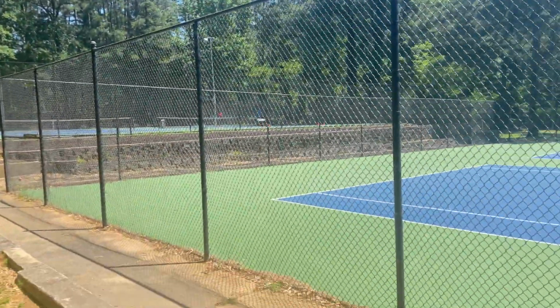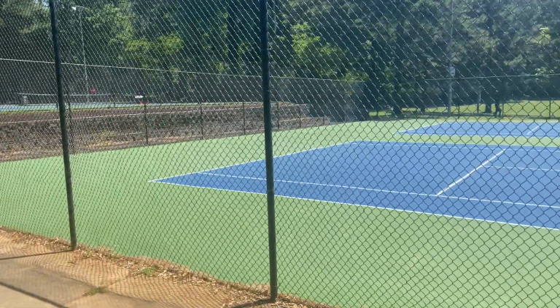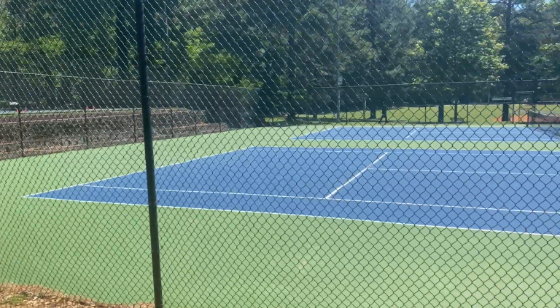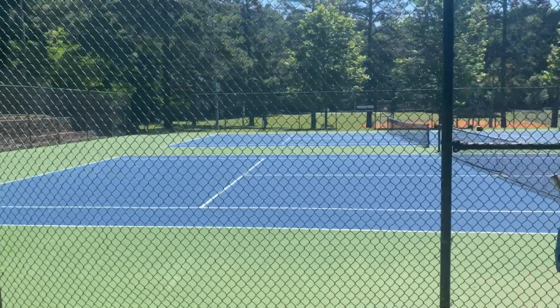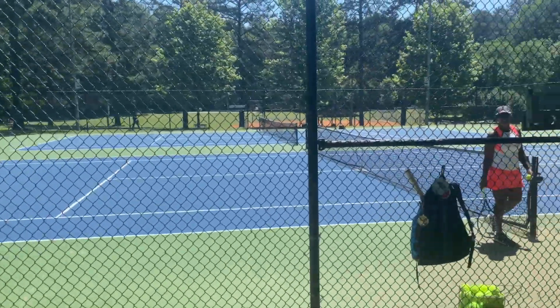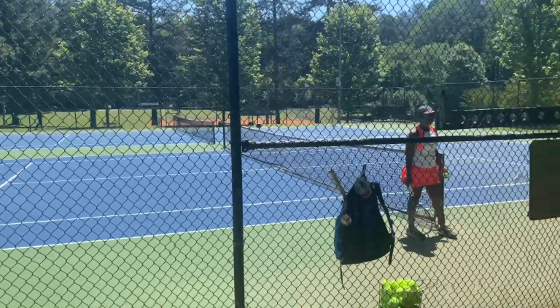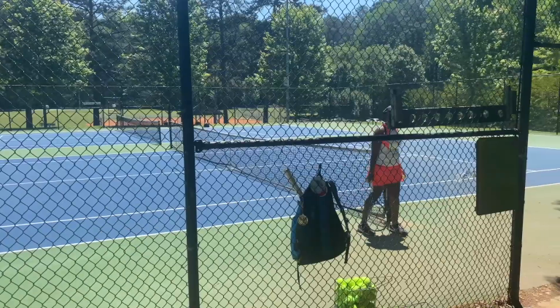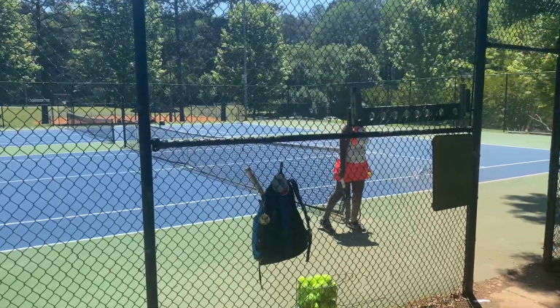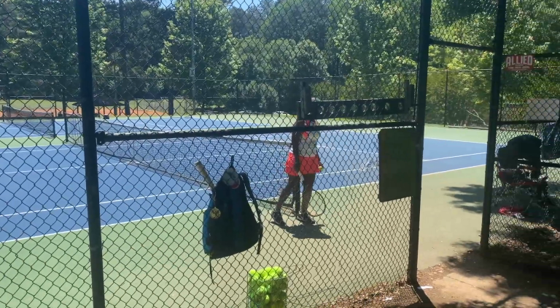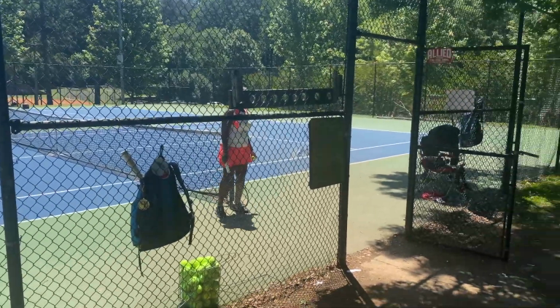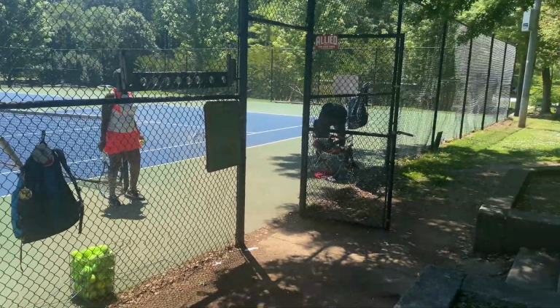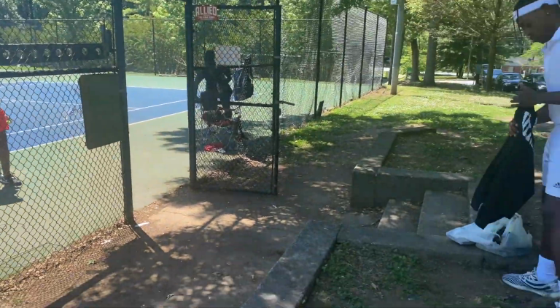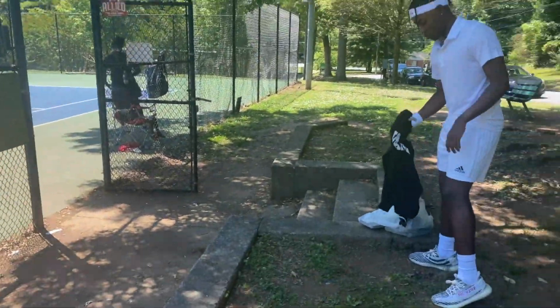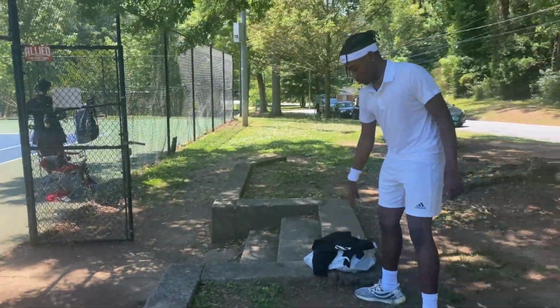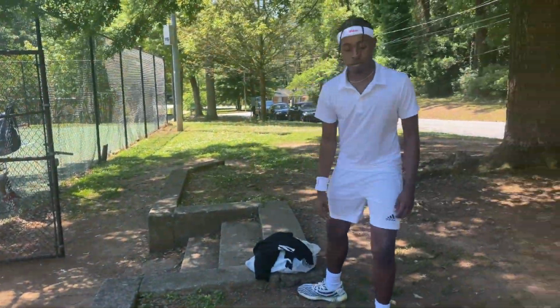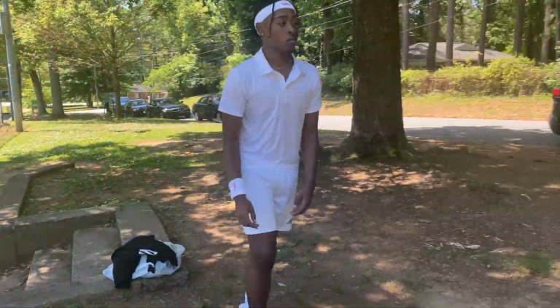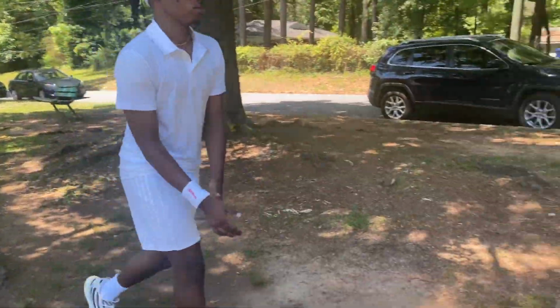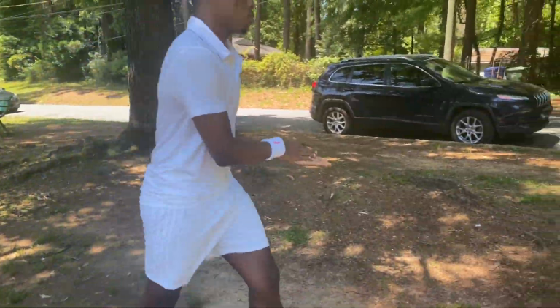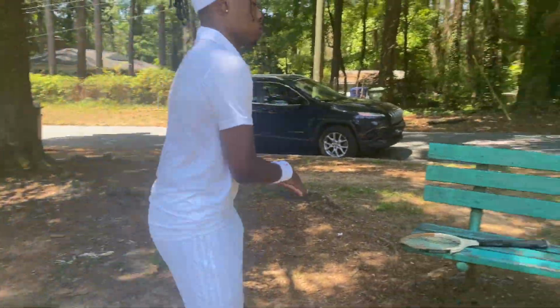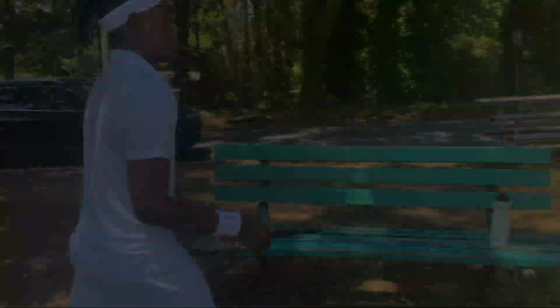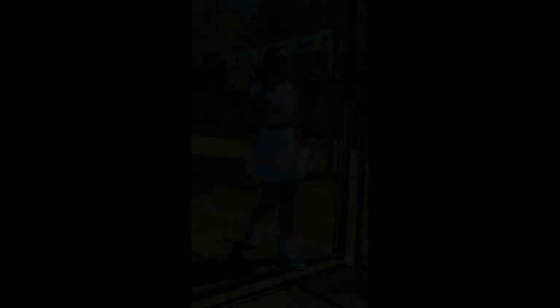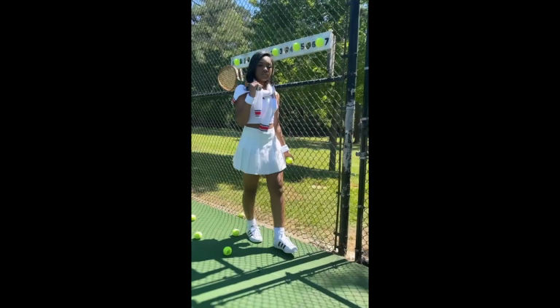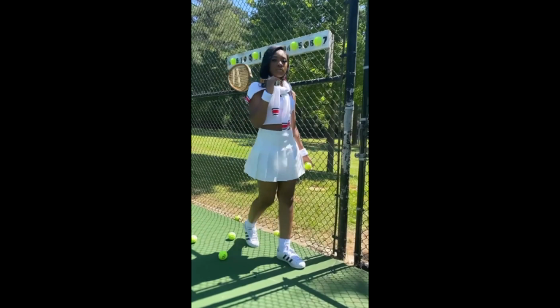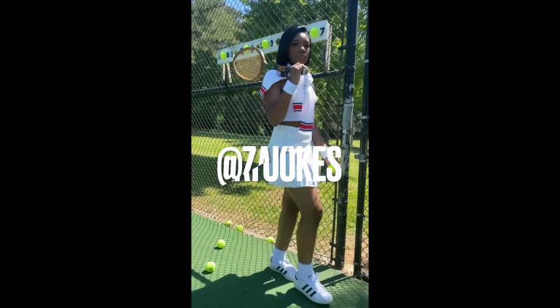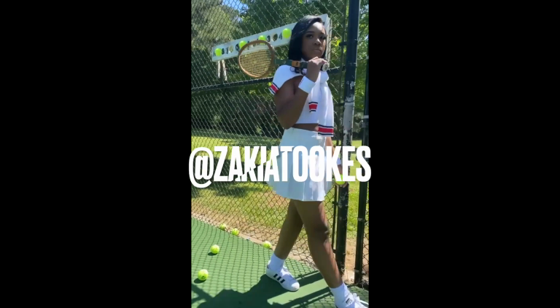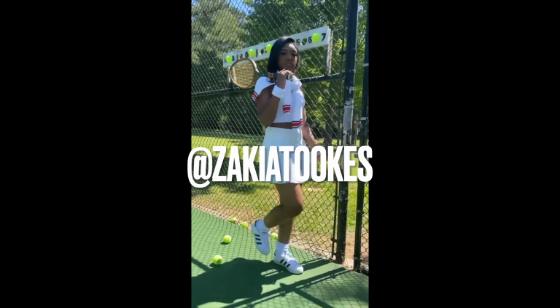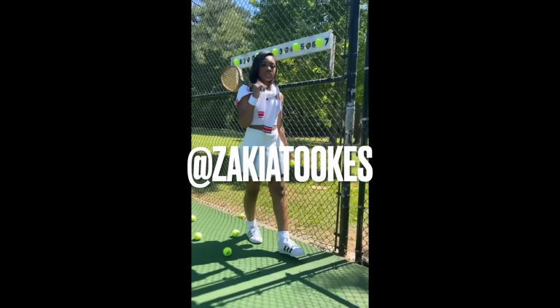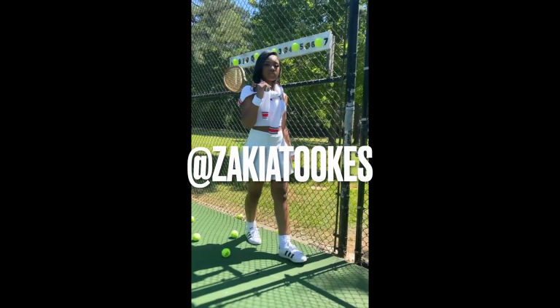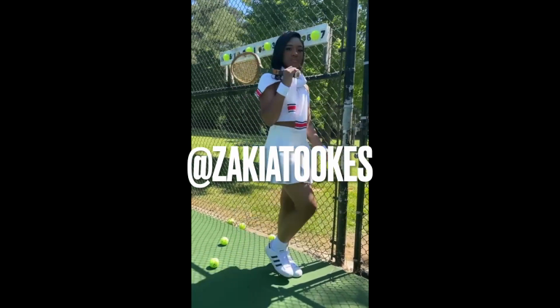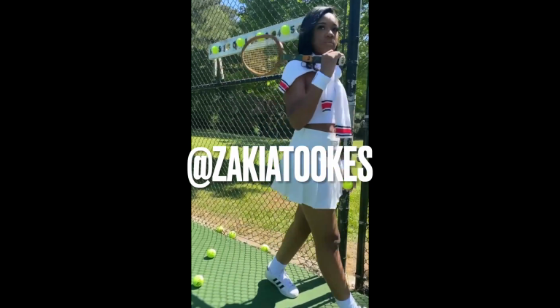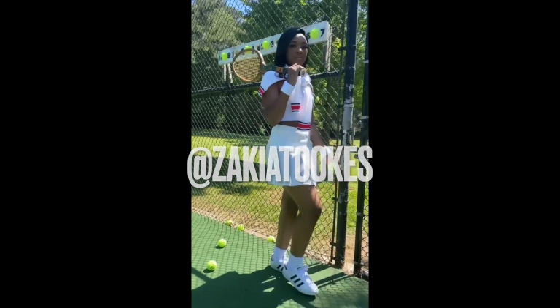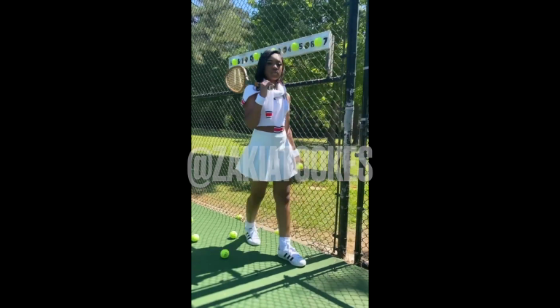It is so hot out here y'all, like it is so hot. I forgot to close the video out, but go check out the pictures on my Instagram!